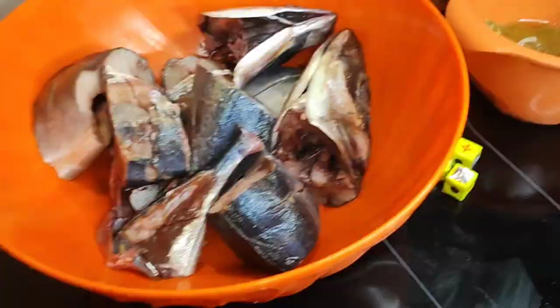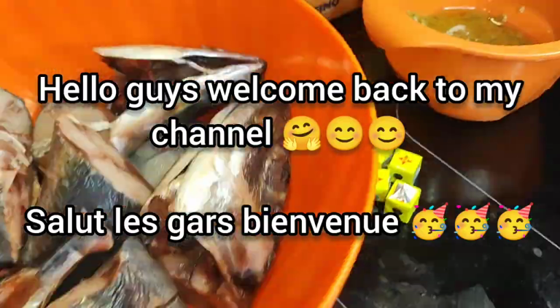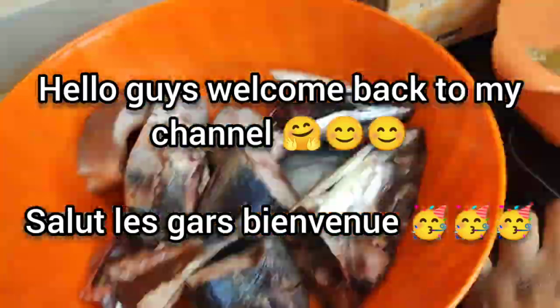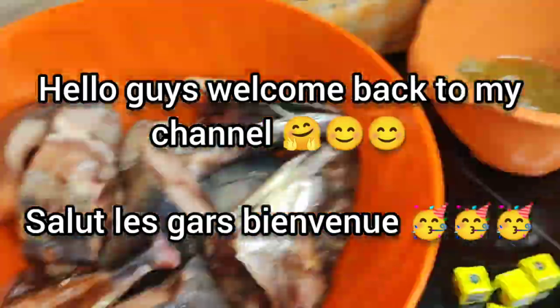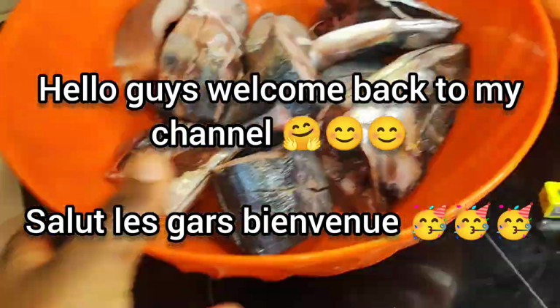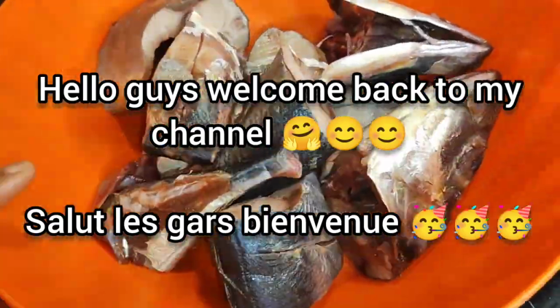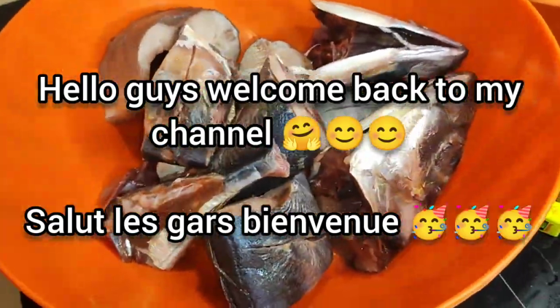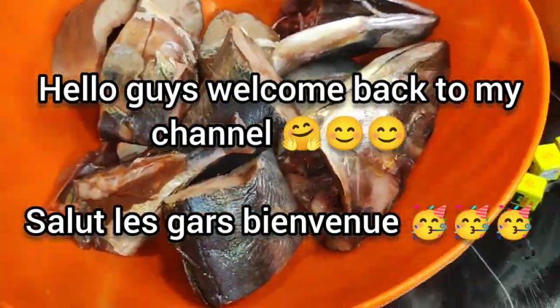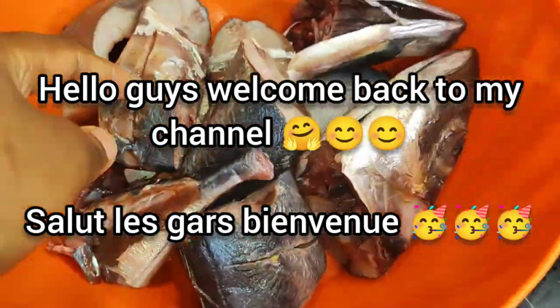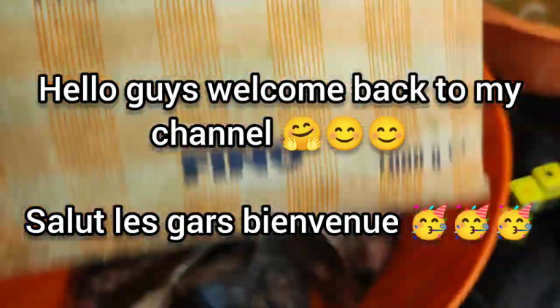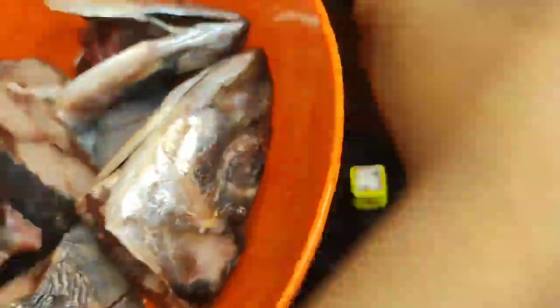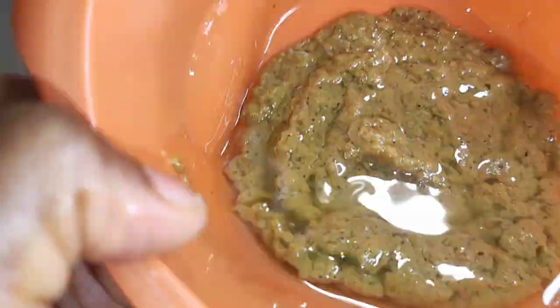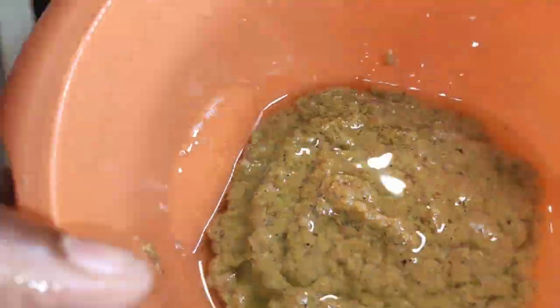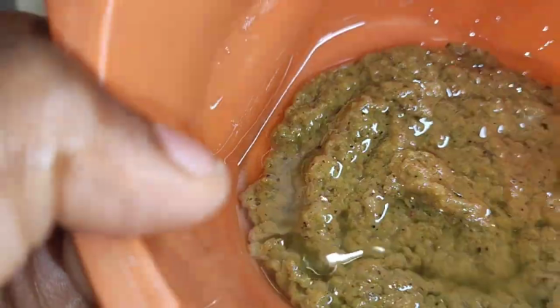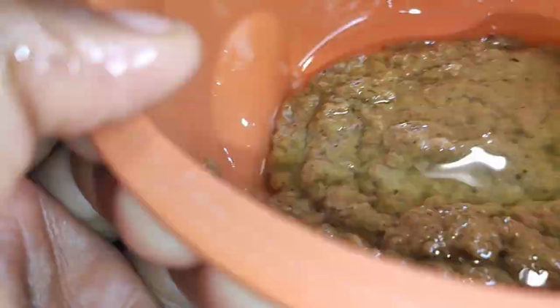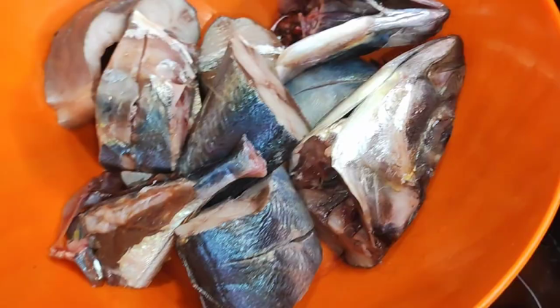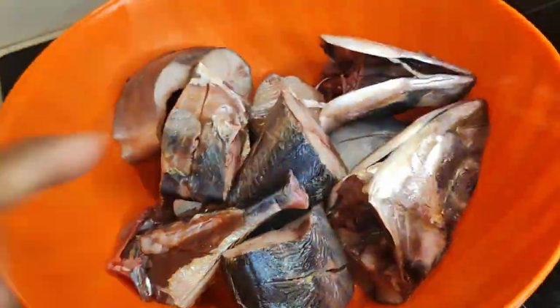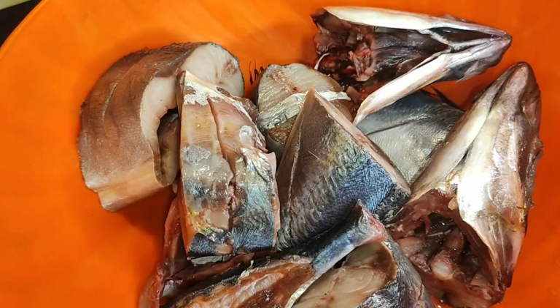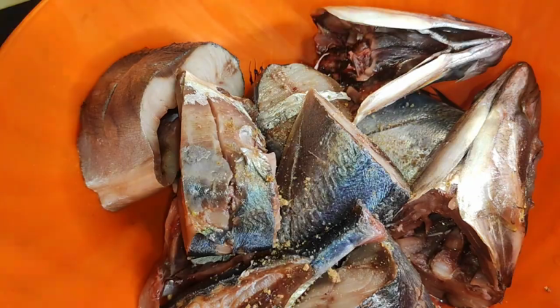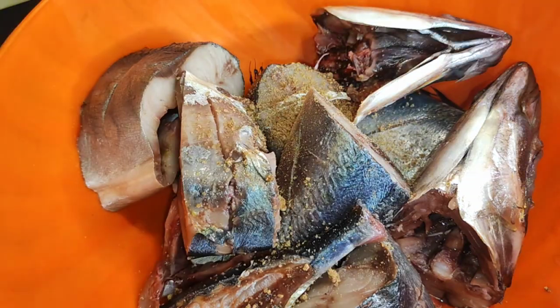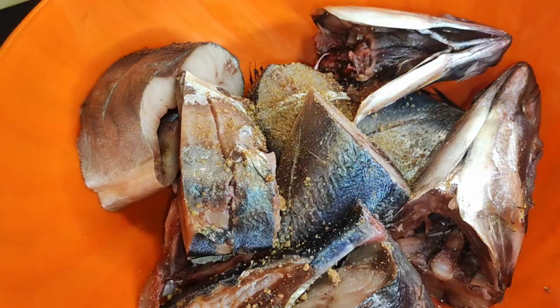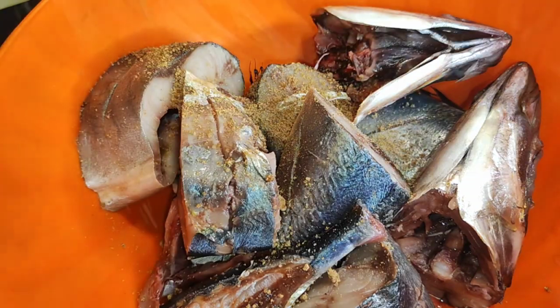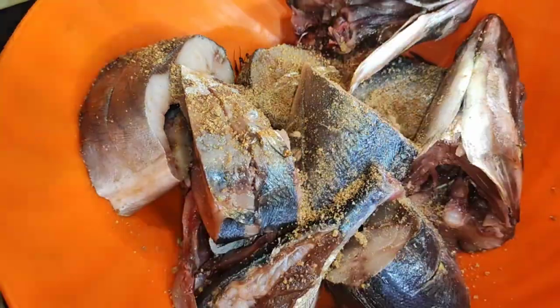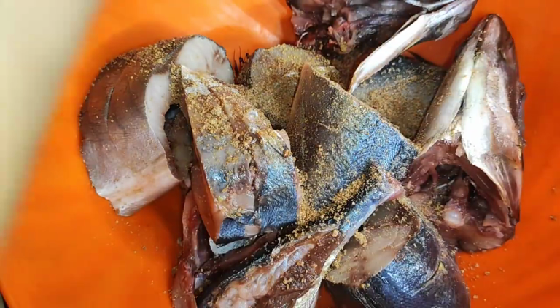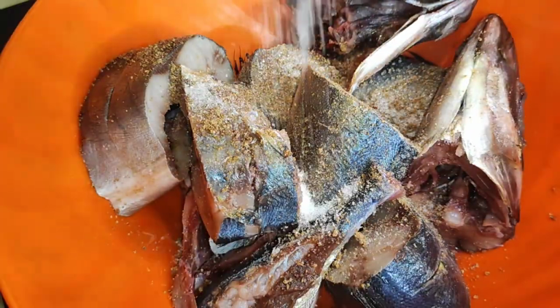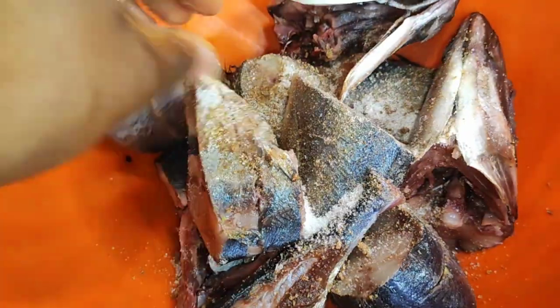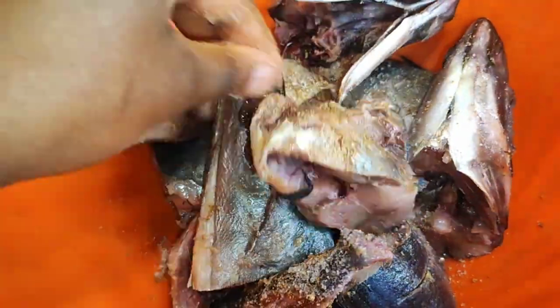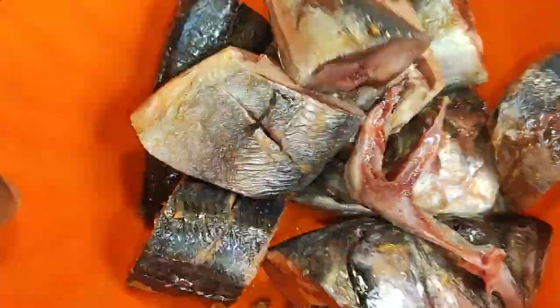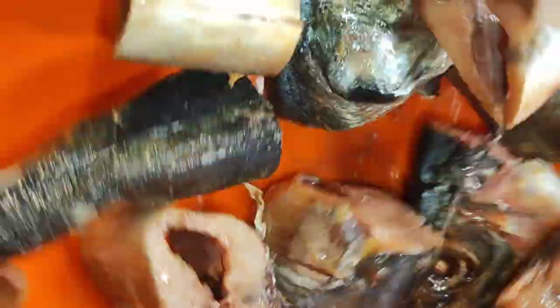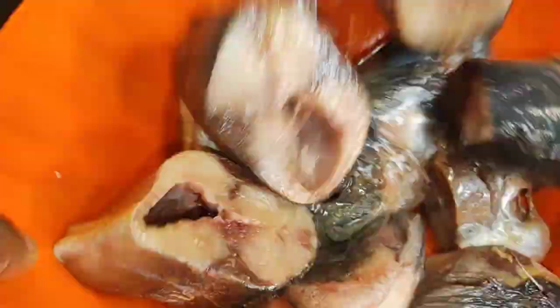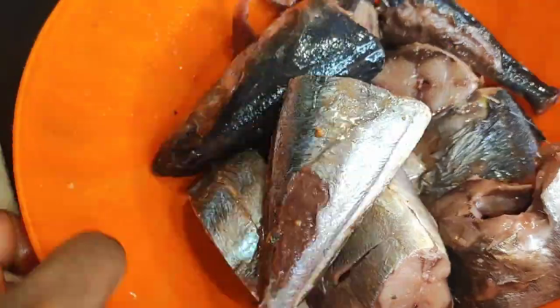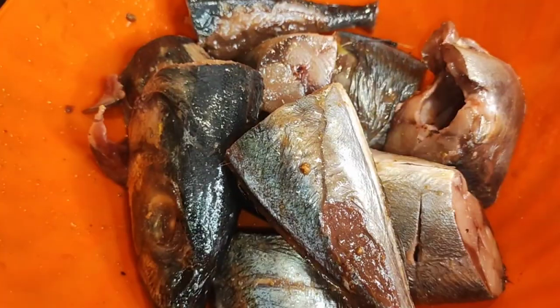Hello guys, welcome back, it's Machado. I hope you guys are doing fine. Today I'm going to do oven baked fish, and so this is a horse mackerel. I went ahead and added in a seasoning cube and some salt.